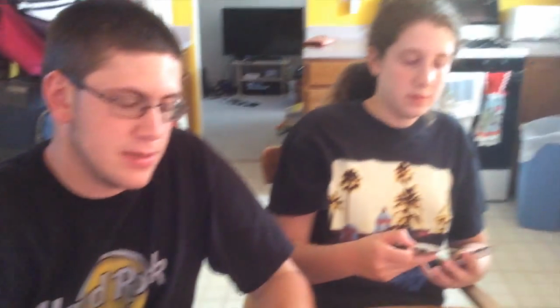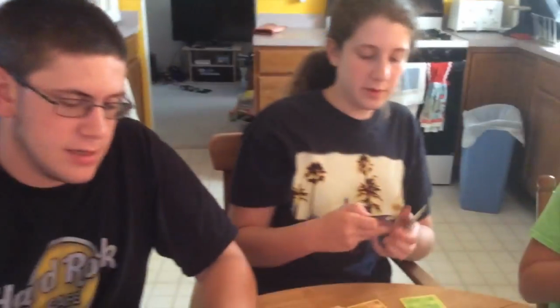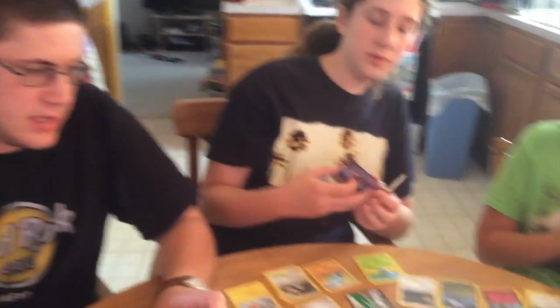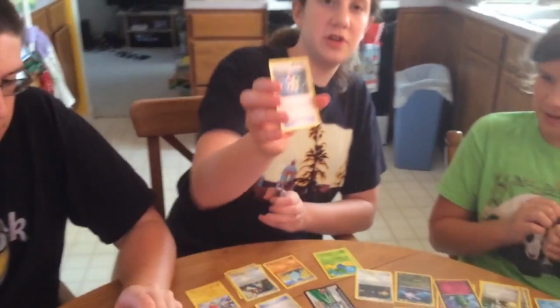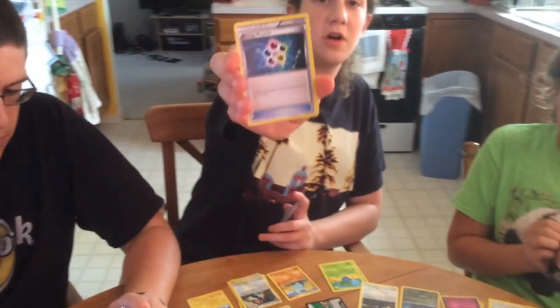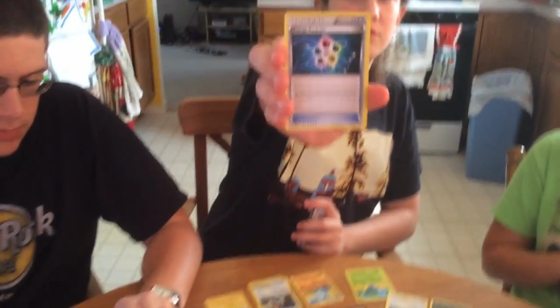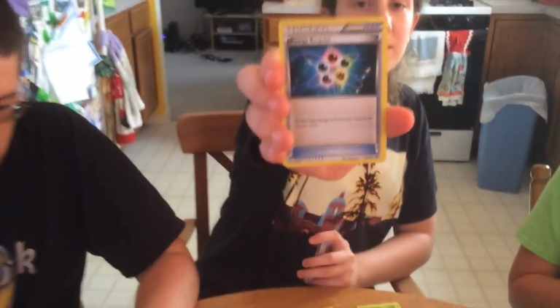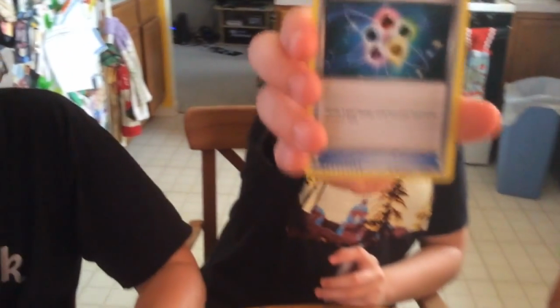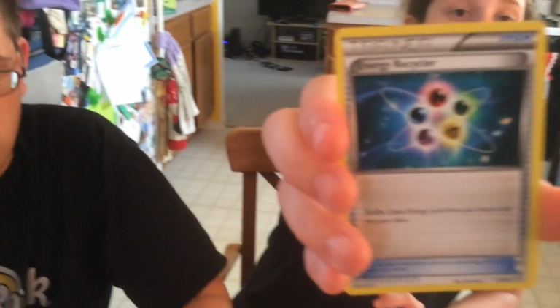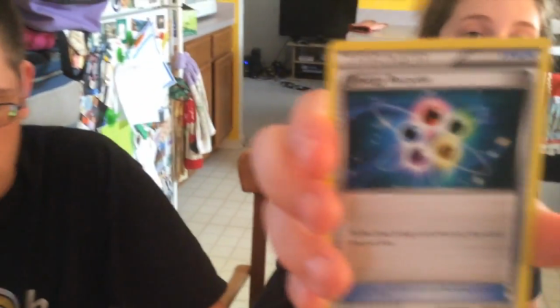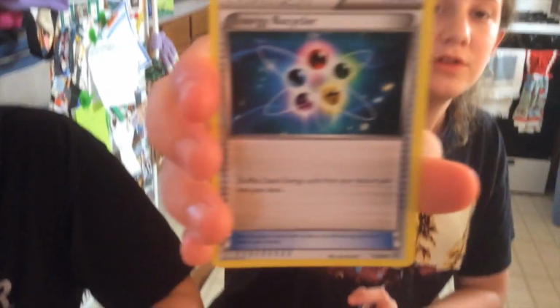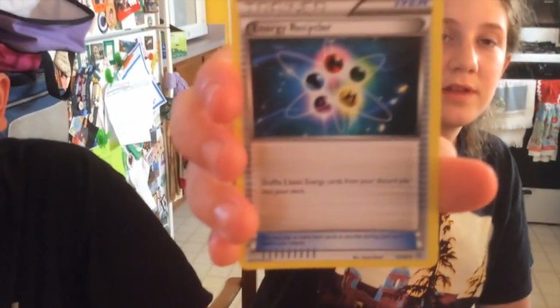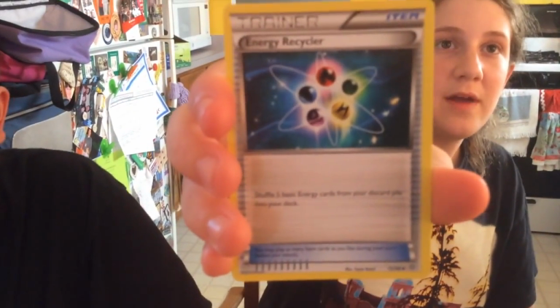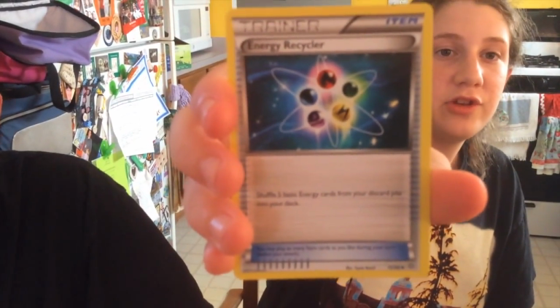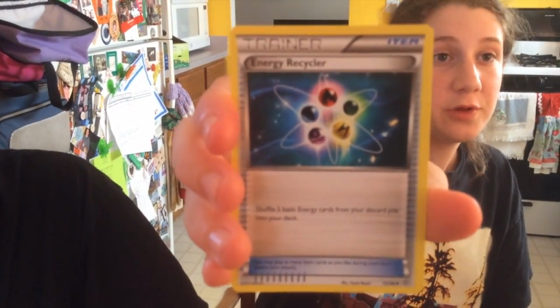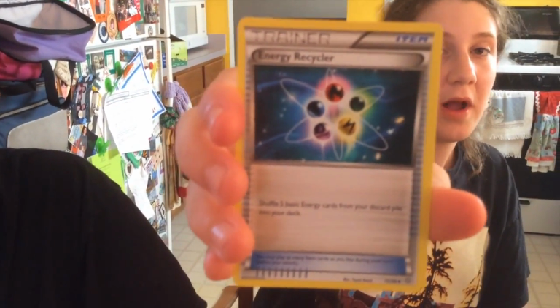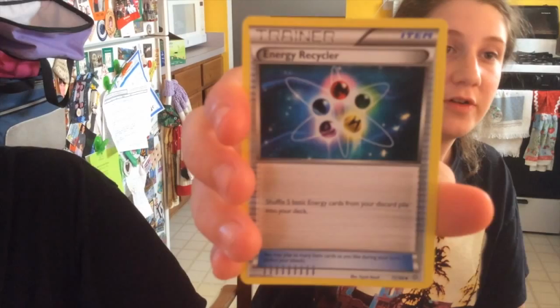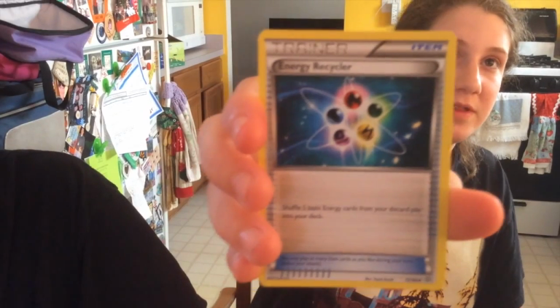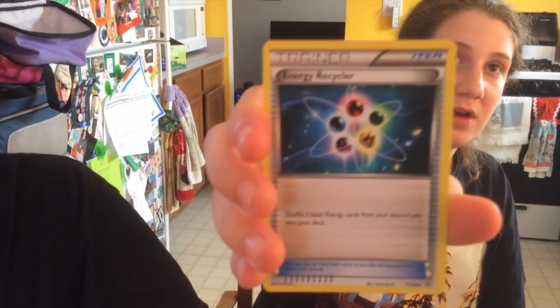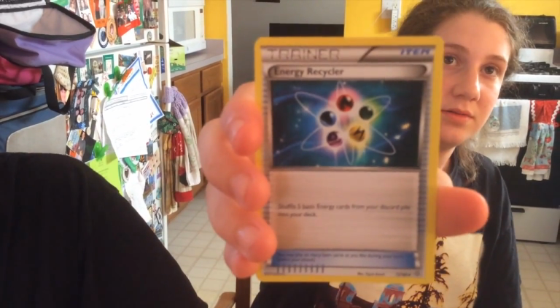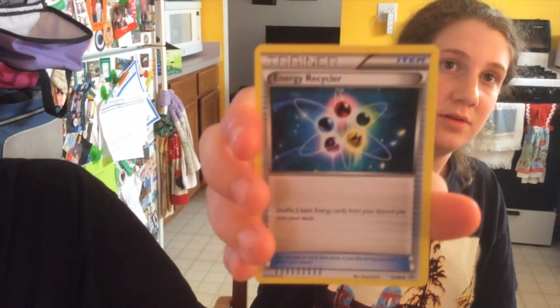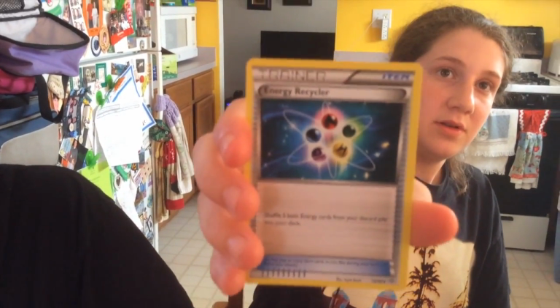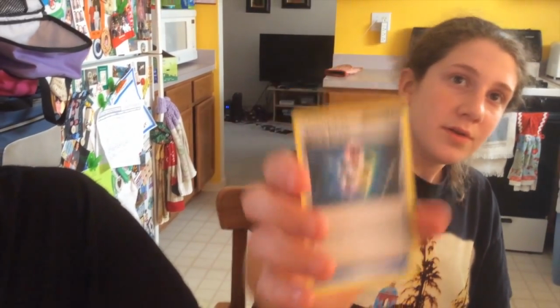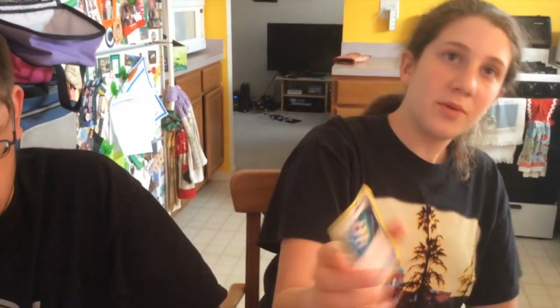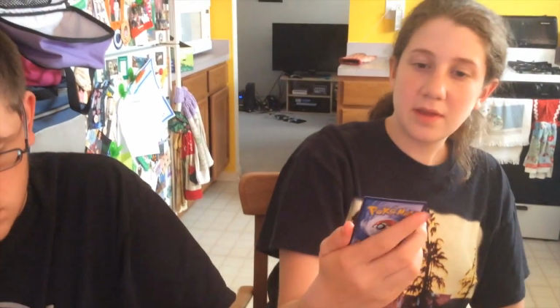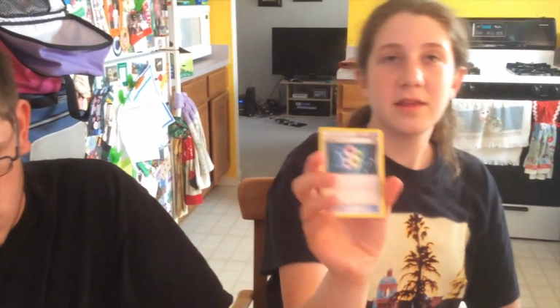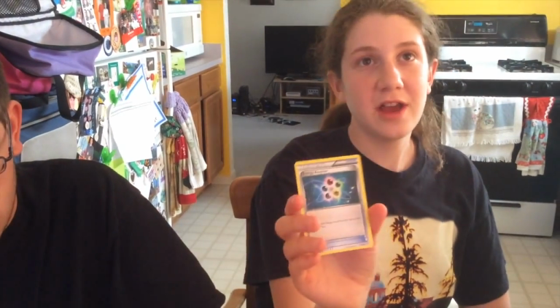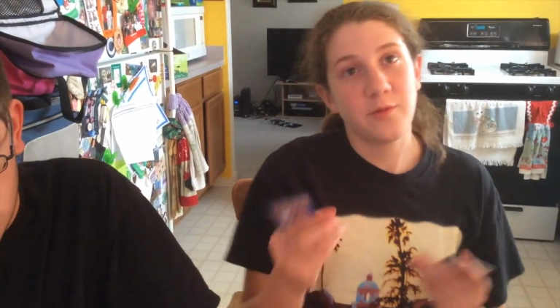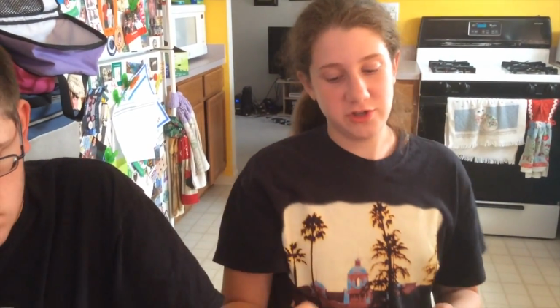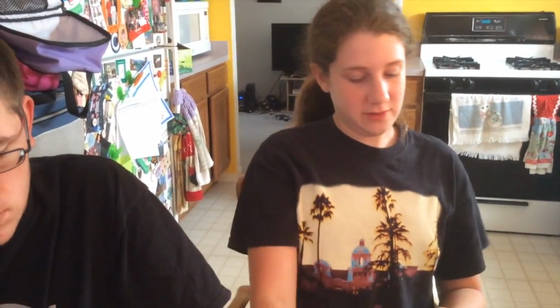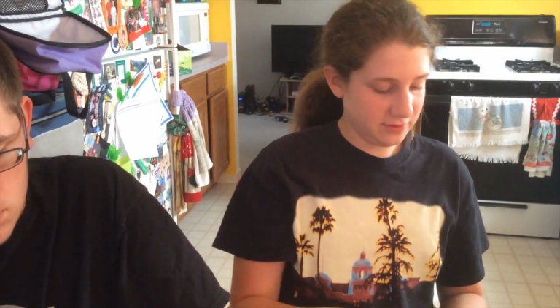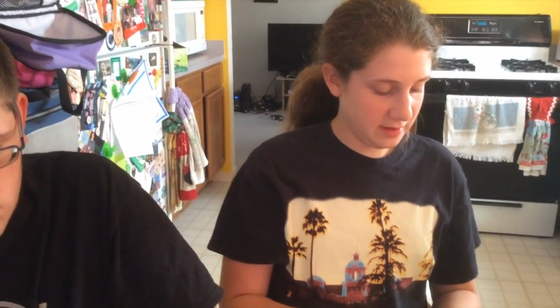There's a new trainer card called Energy Recycler where you get to take five energies from your discard pile and shuffle them into your deck. It's kind of like Sacred Ash except for energies, which is nice.